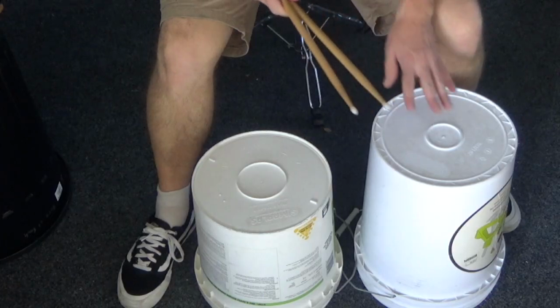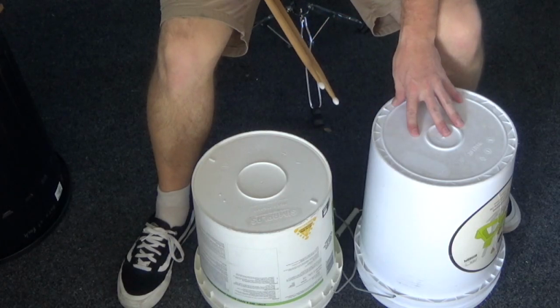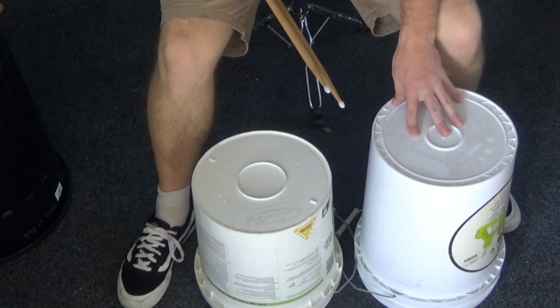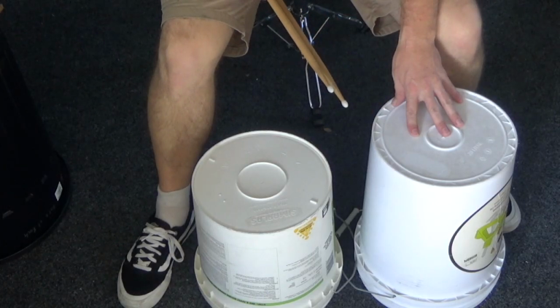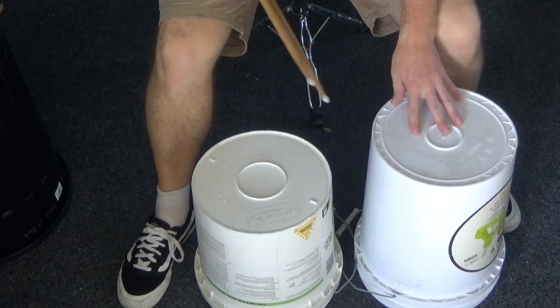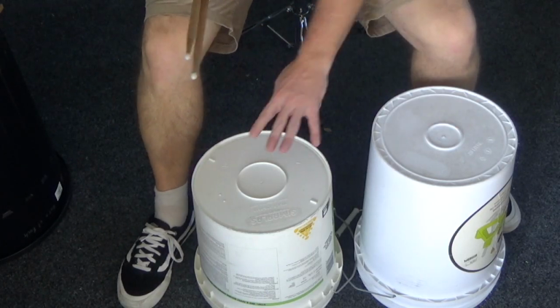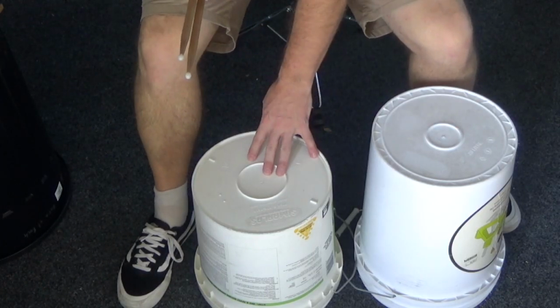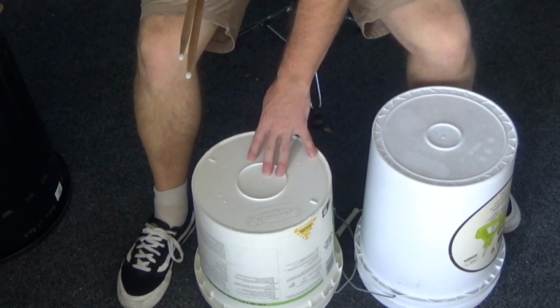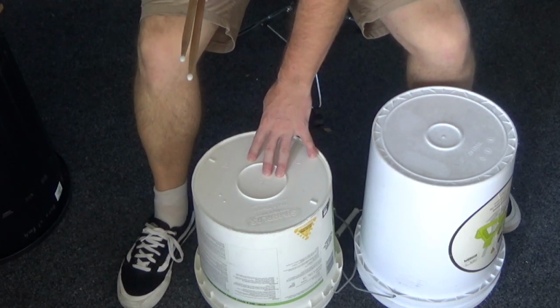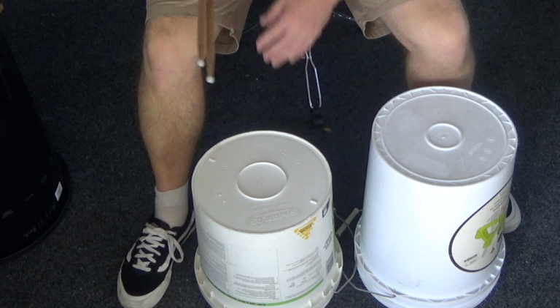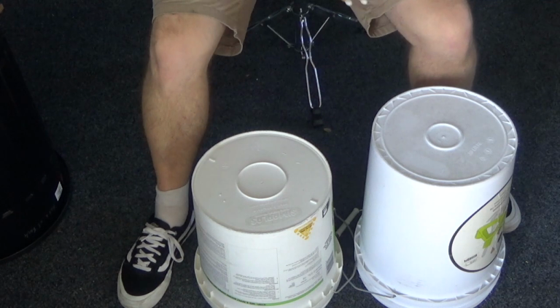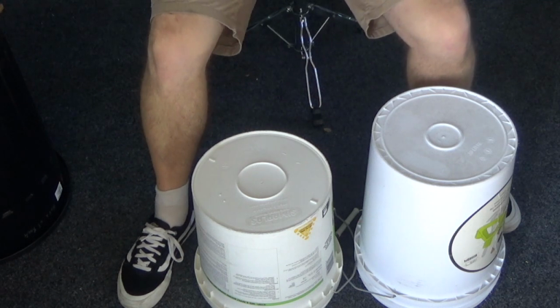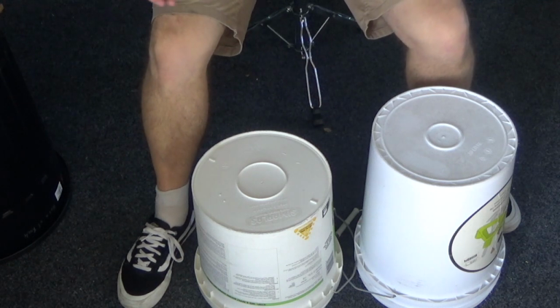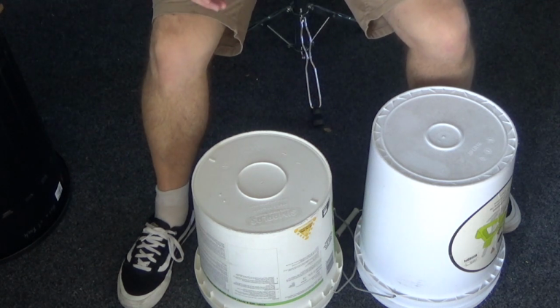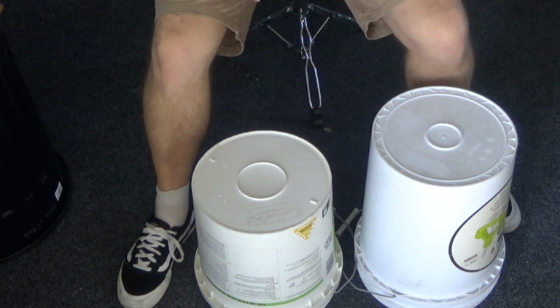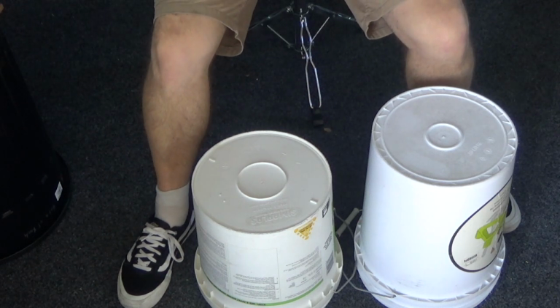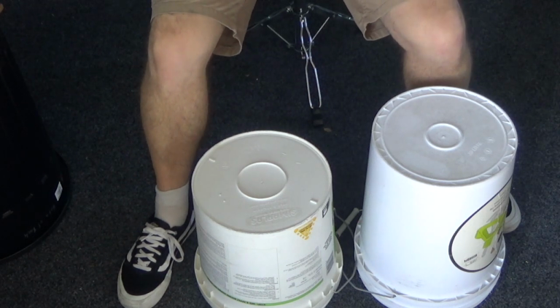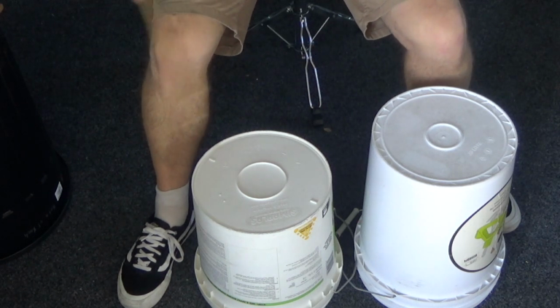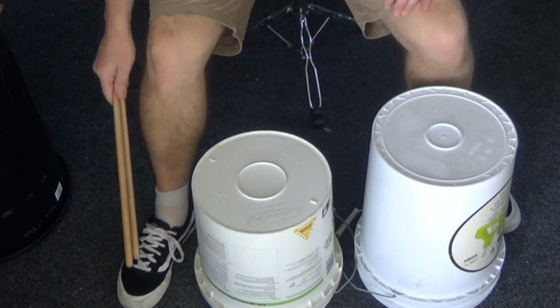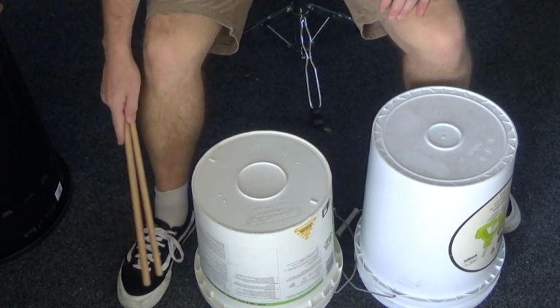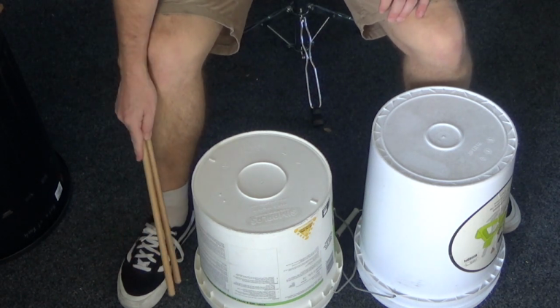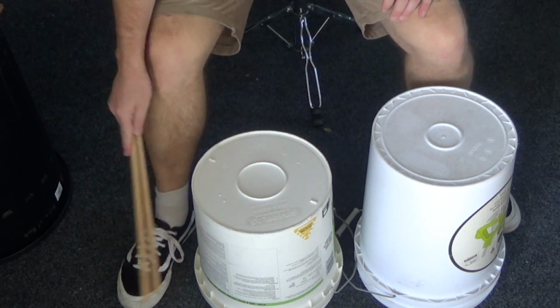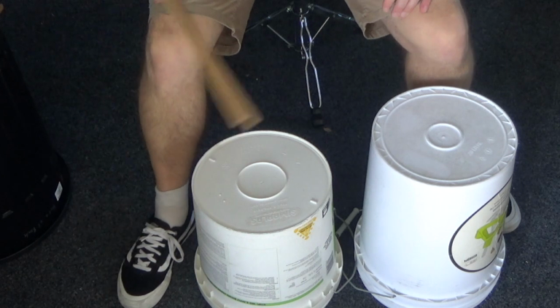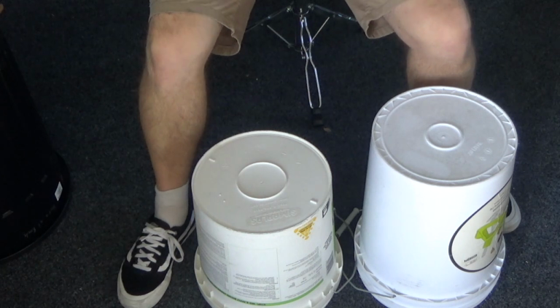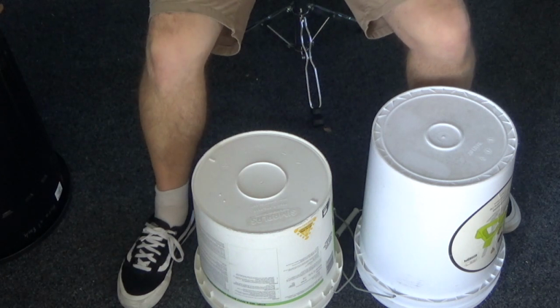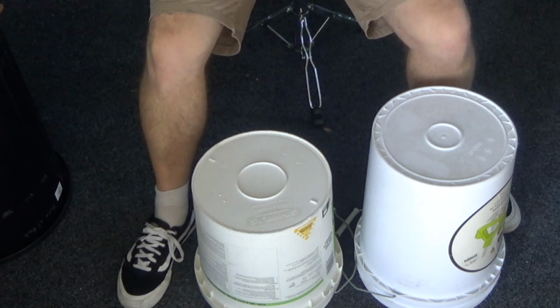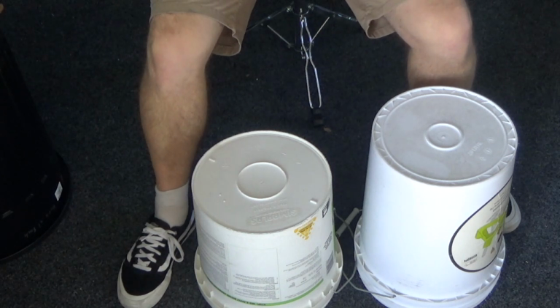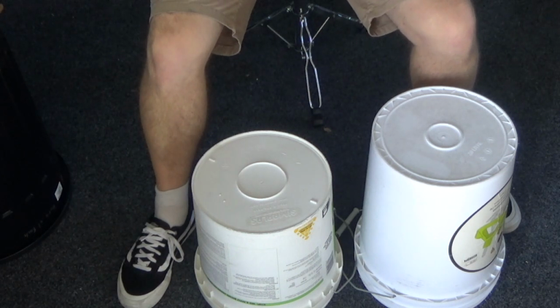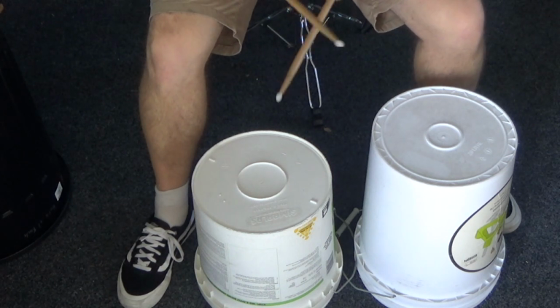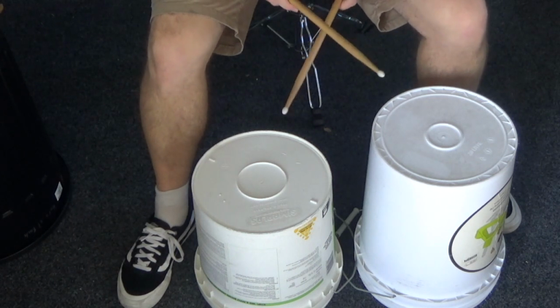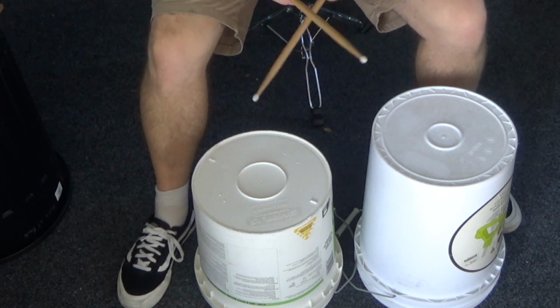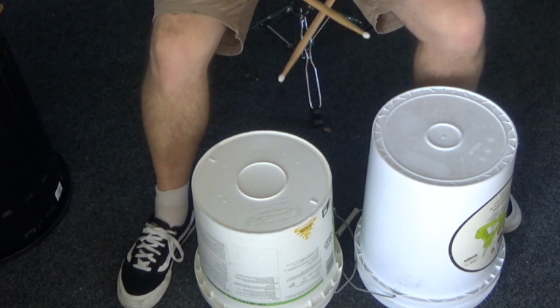This one is going to be the hi-hat. This one is going to be the snare. And unfortunately, this is the hard part — your foot and the ground are going to have to be the bass drum. So we've got our start.